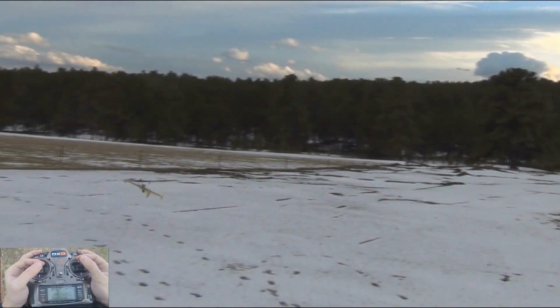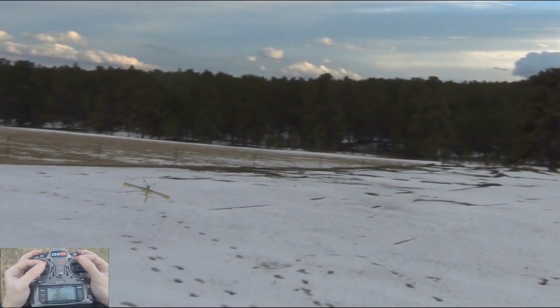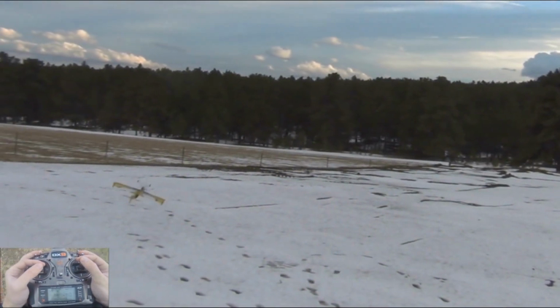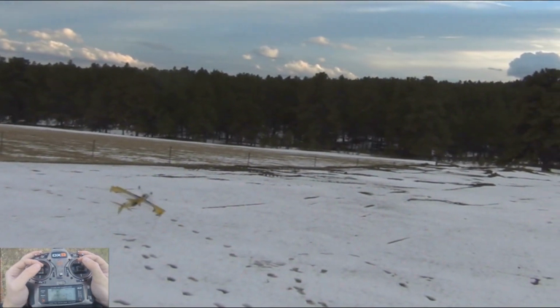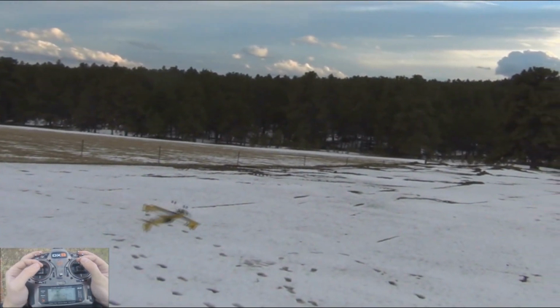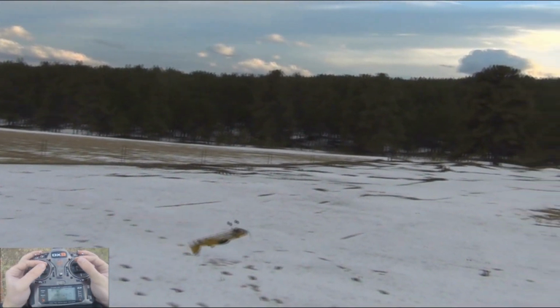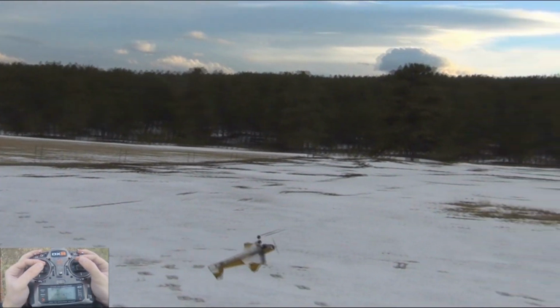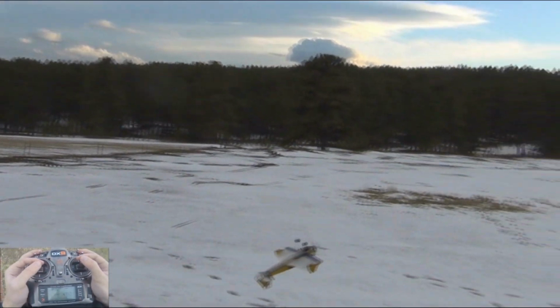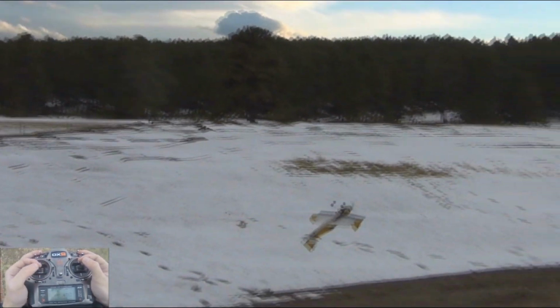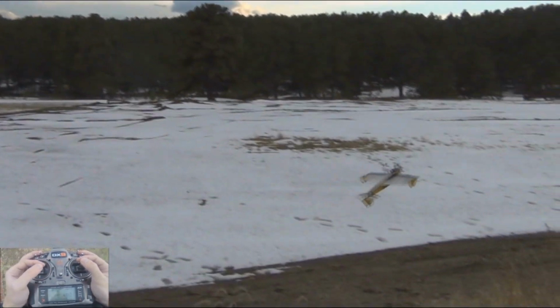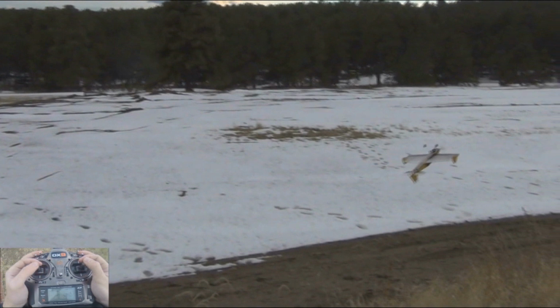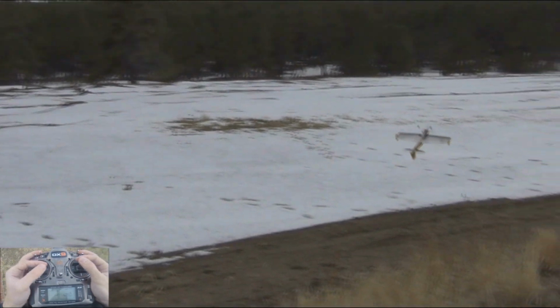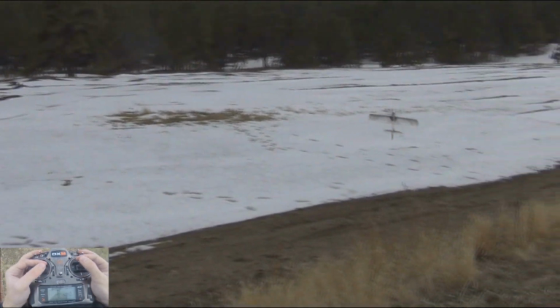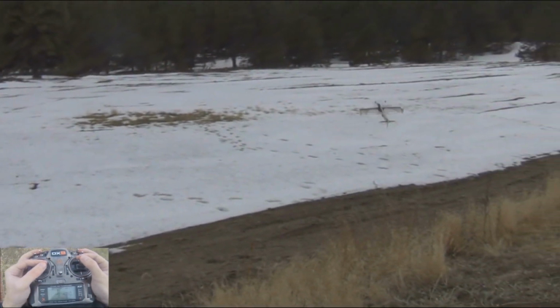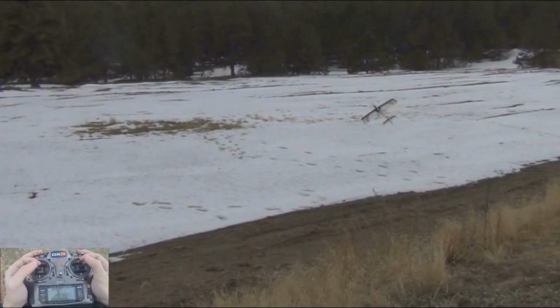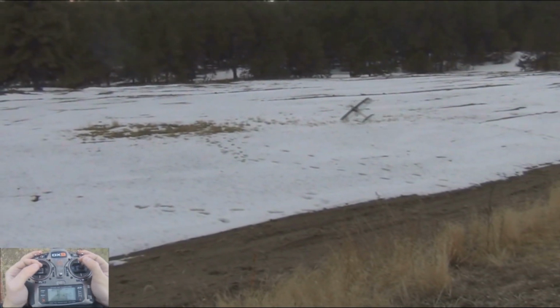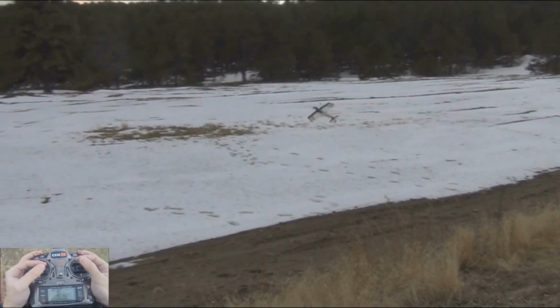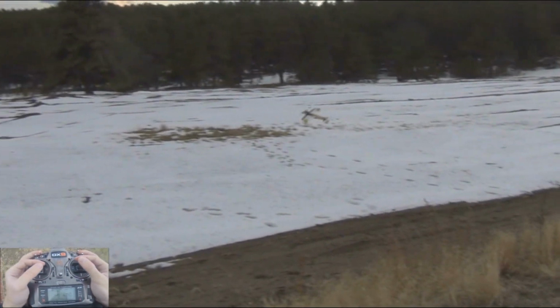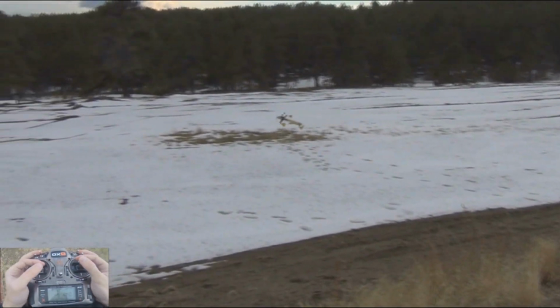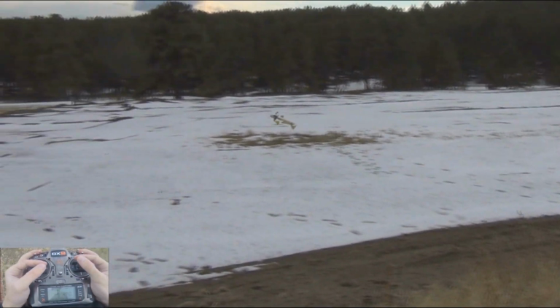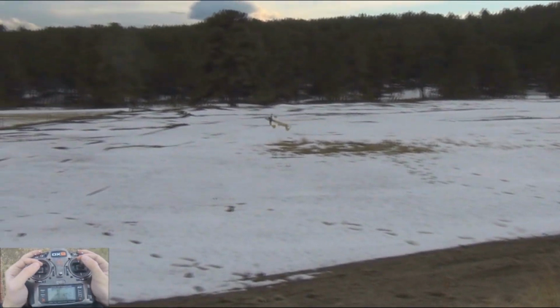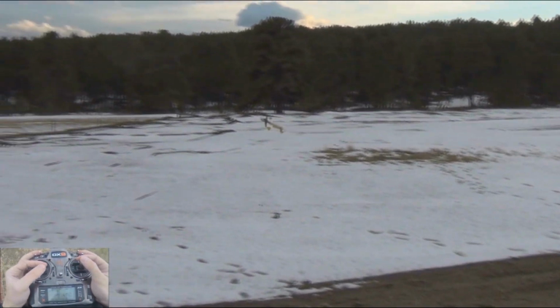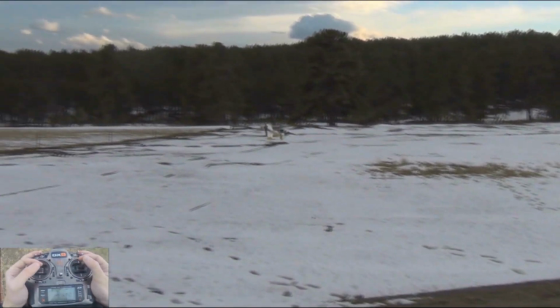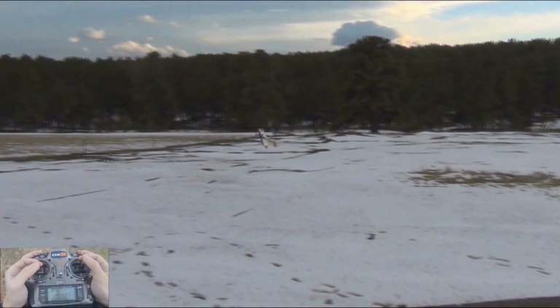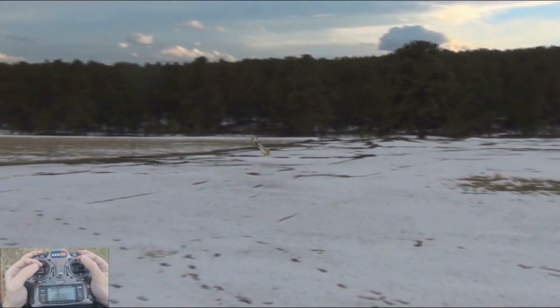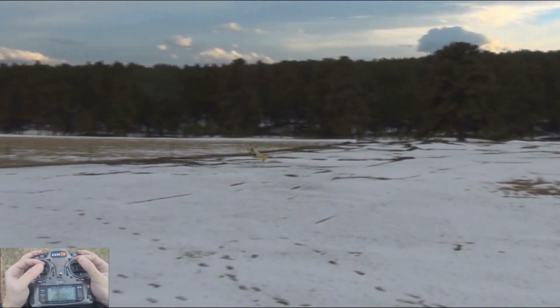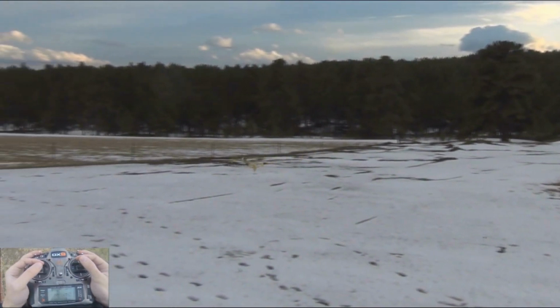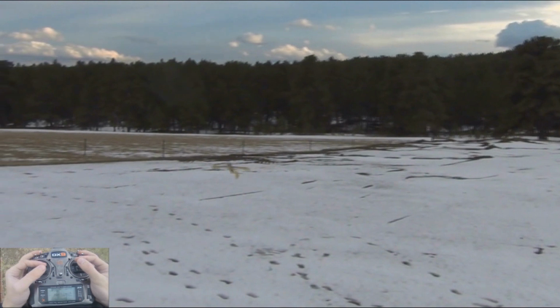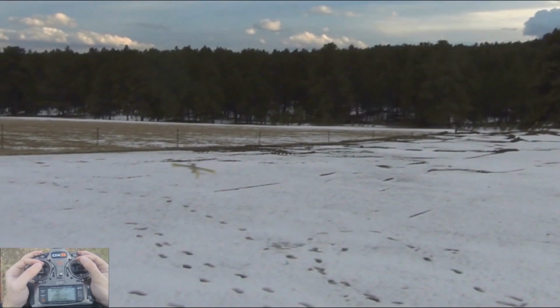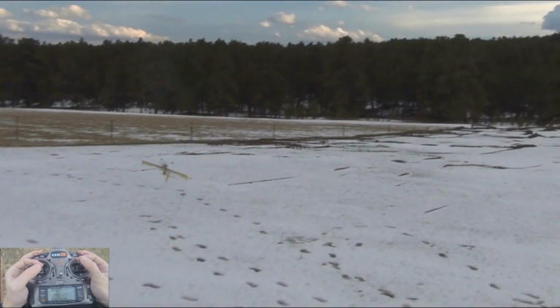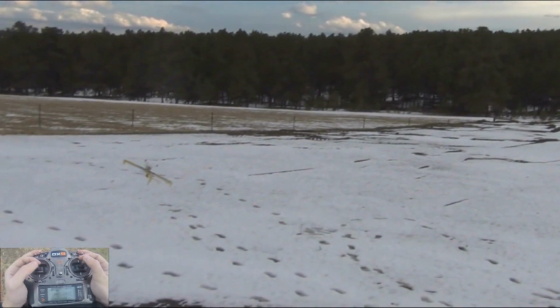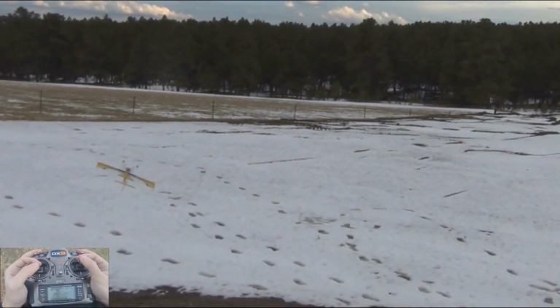Inverted Harrier is very simple, it just kind of putts around. Same with upright Harrier — you can fly this thing extremely slow, even indoors, or you can fly it very quick.